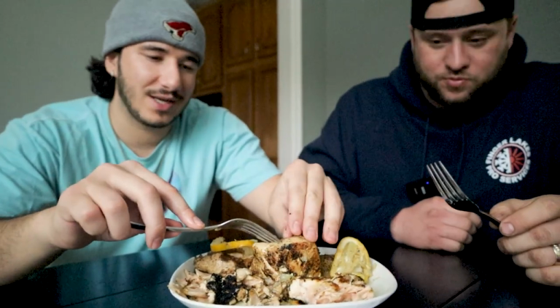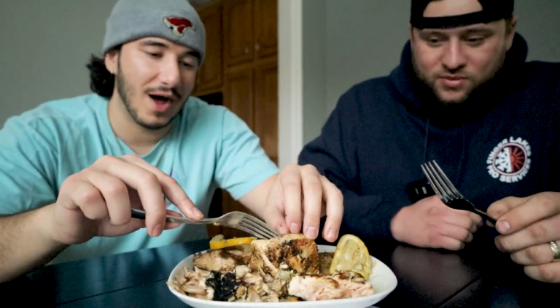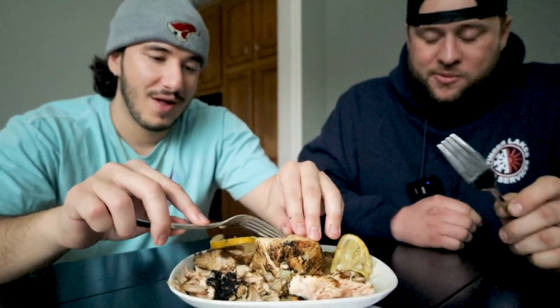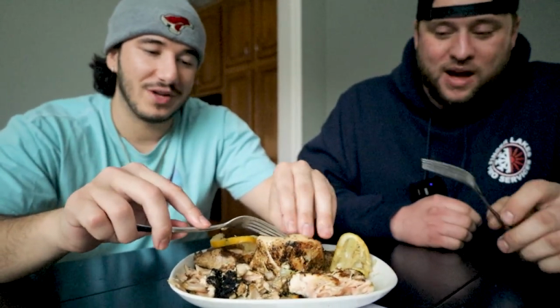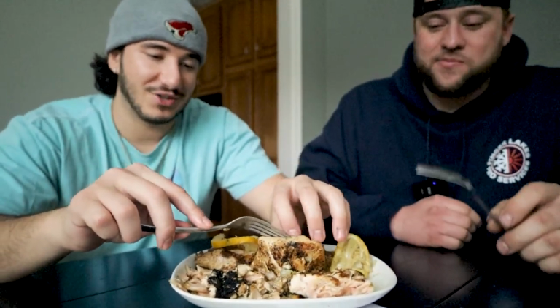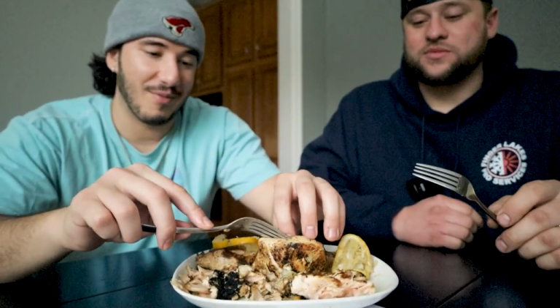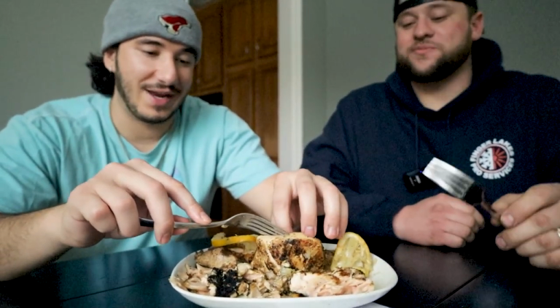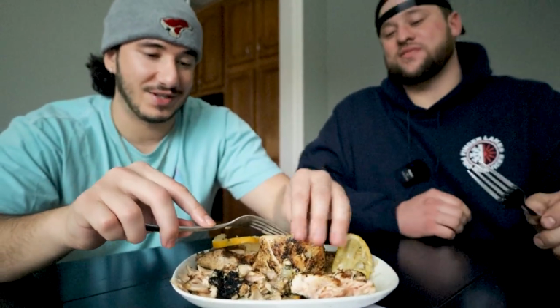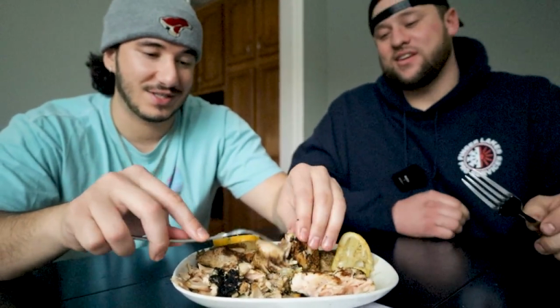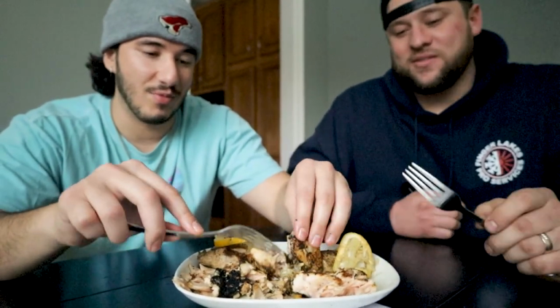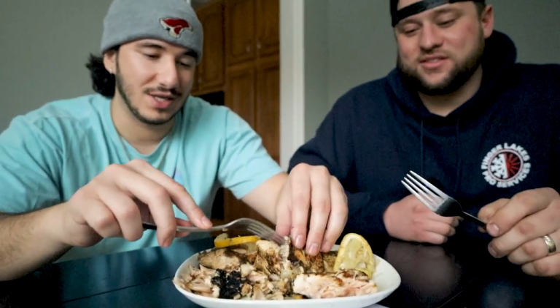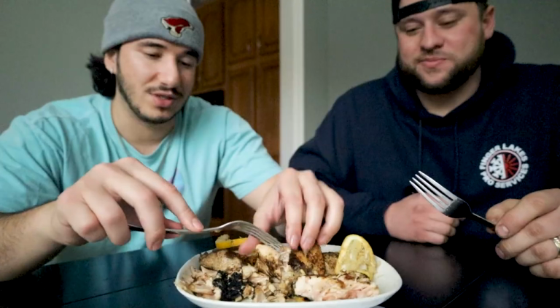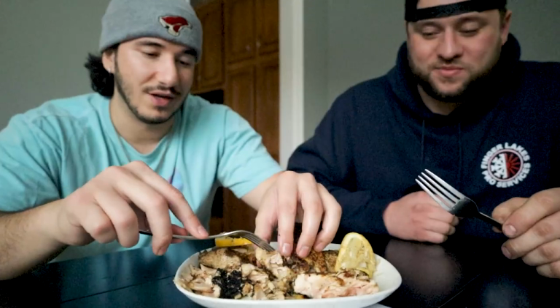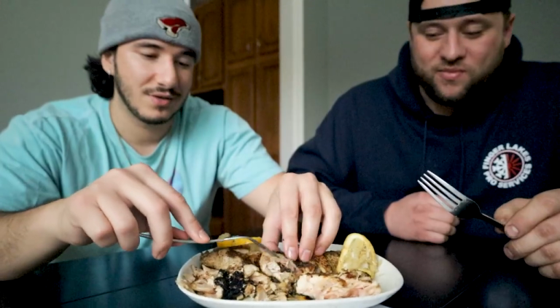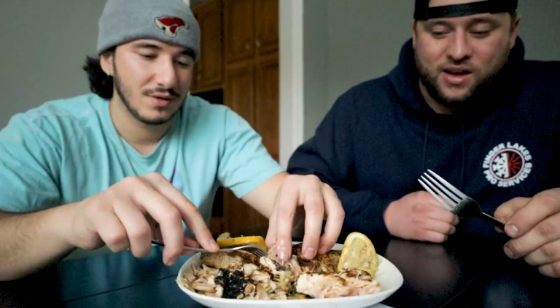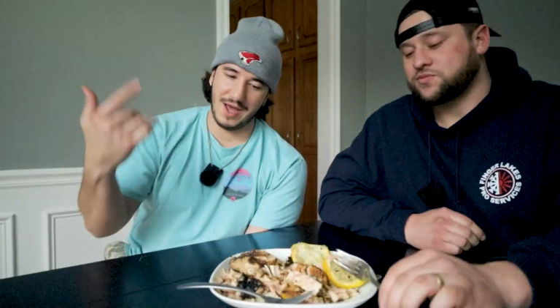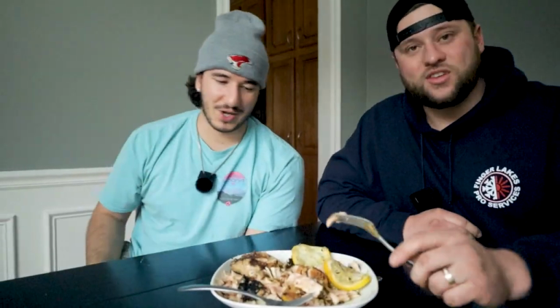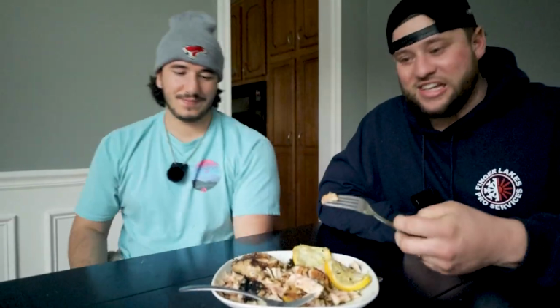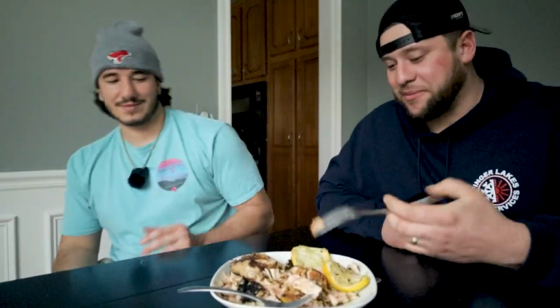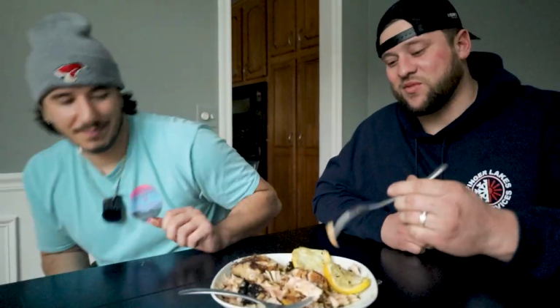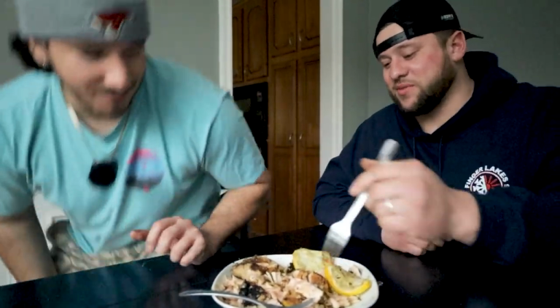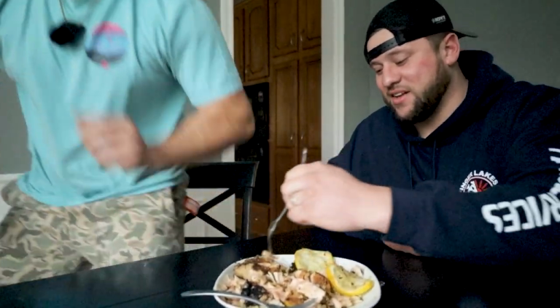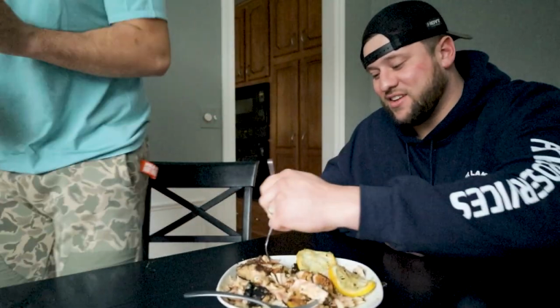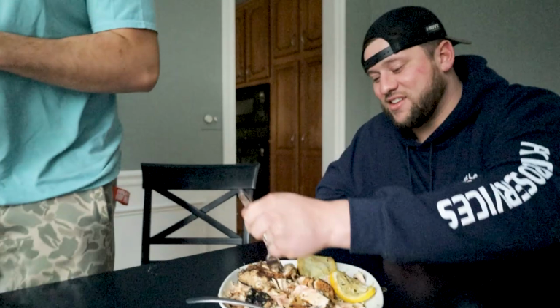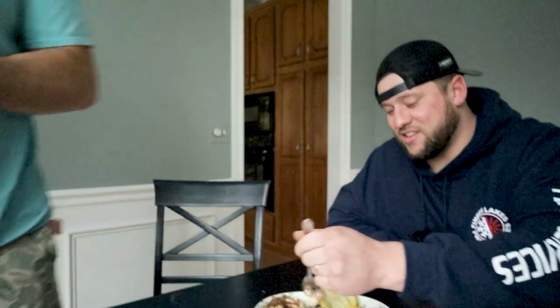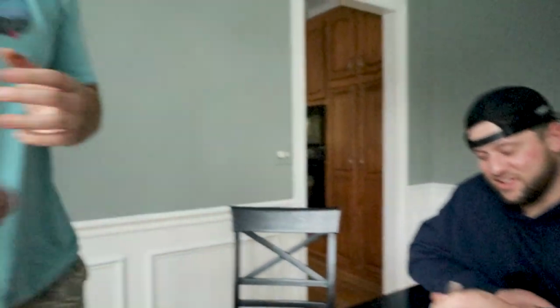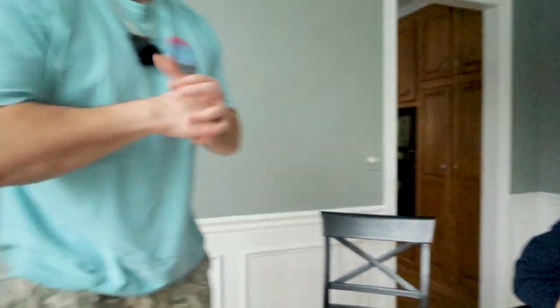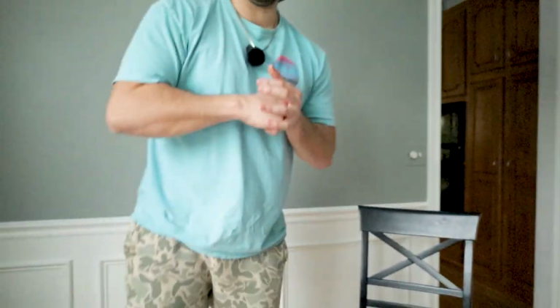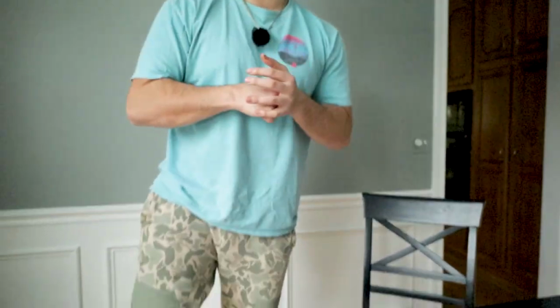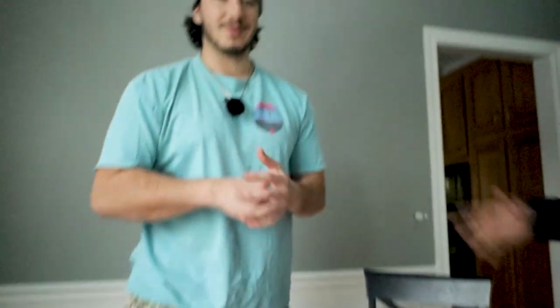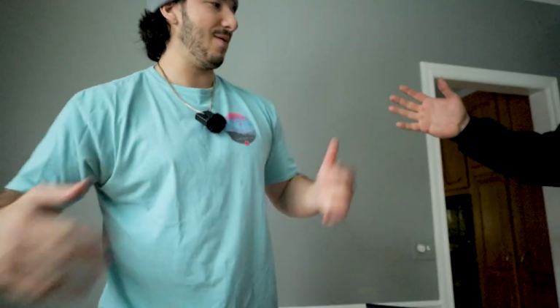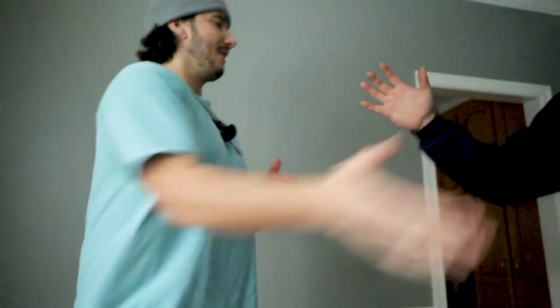We might have charred the heck out of the skin by accident, but we did not dry it out by any means — this is some moist, juicy fish. It ended up good, yeah. Mutilate that like, subscribe, and bell — let's go baby, let's go!